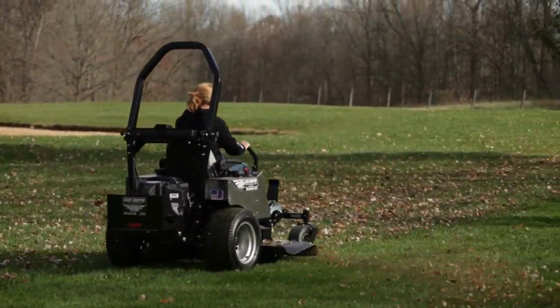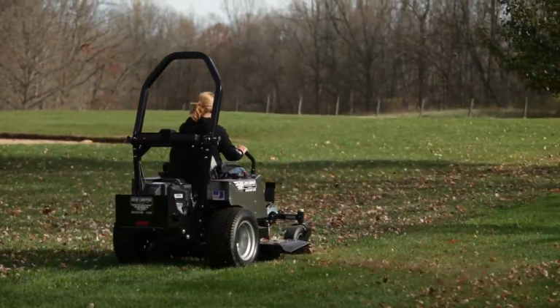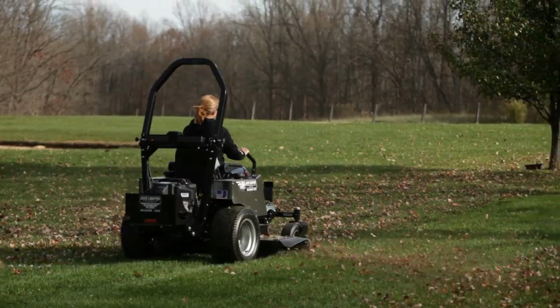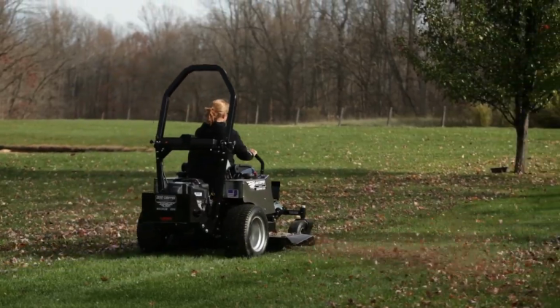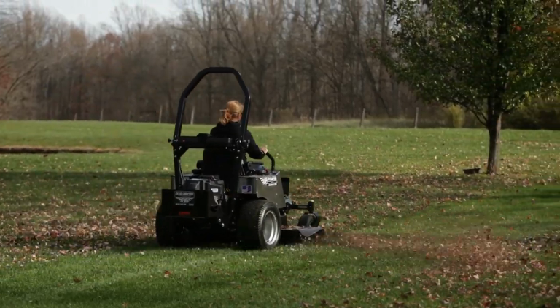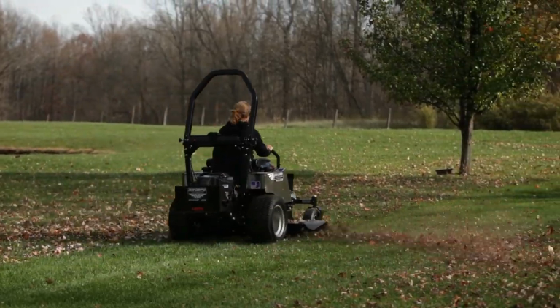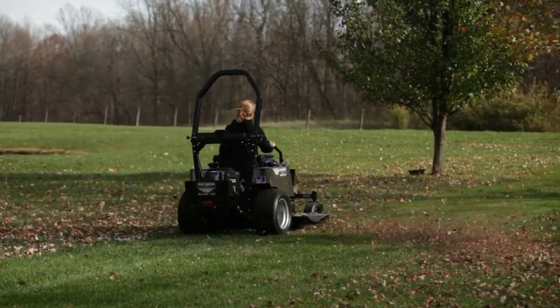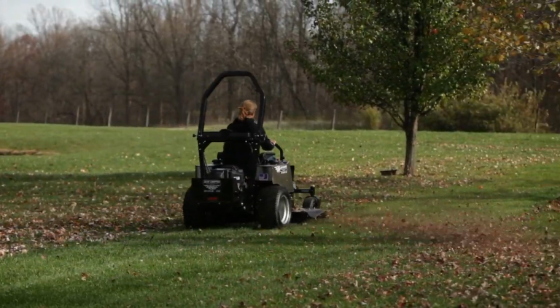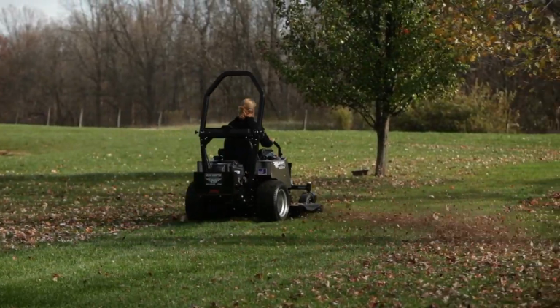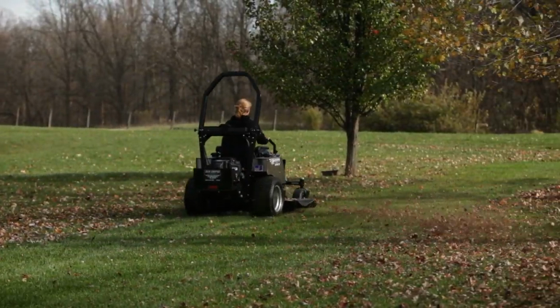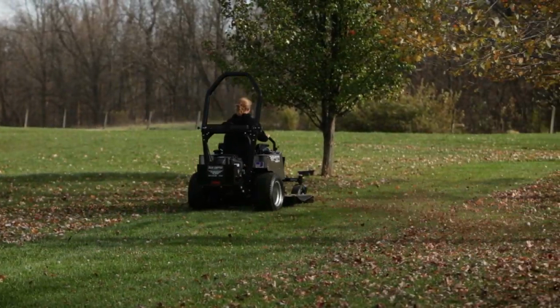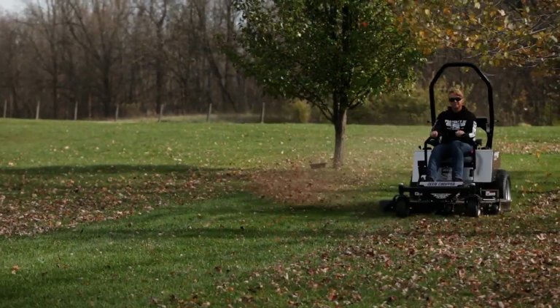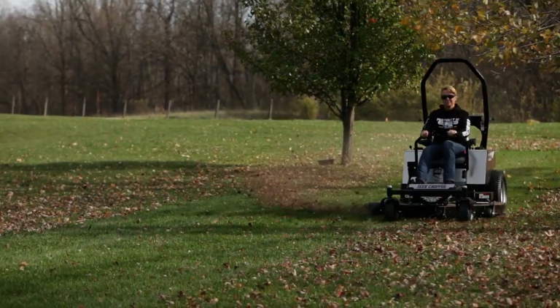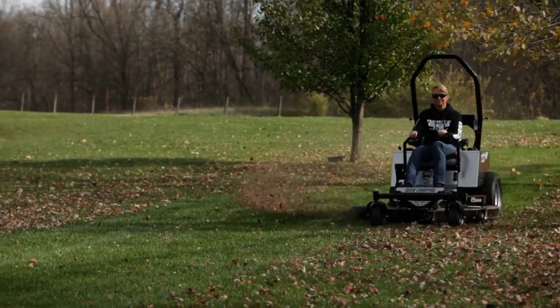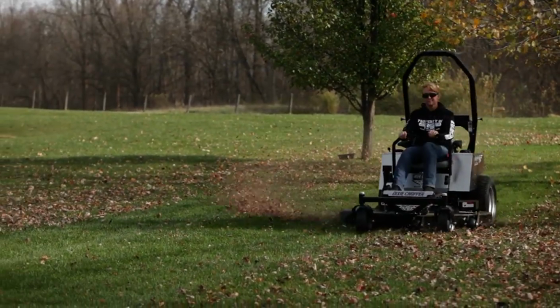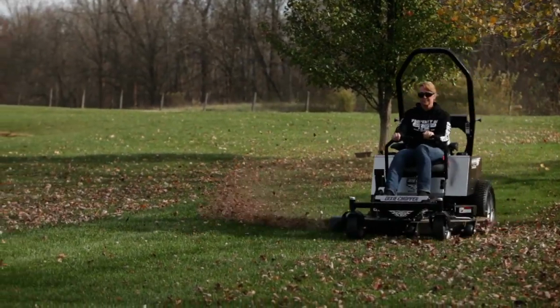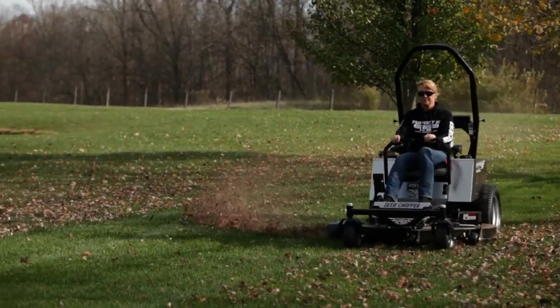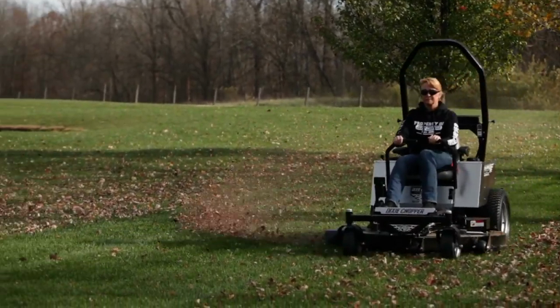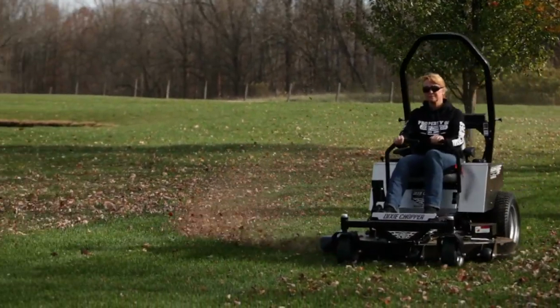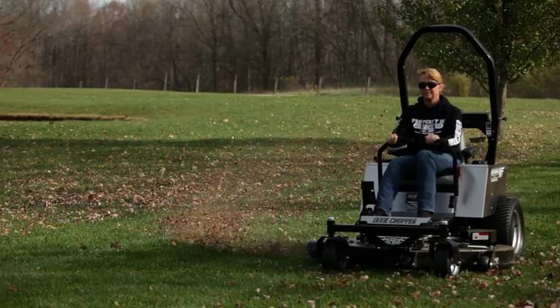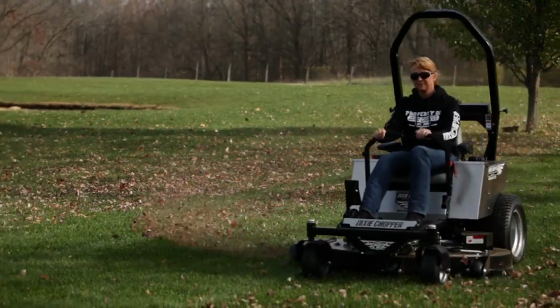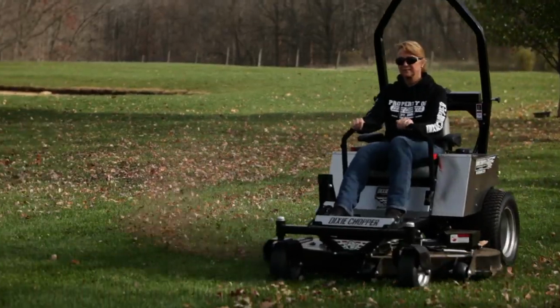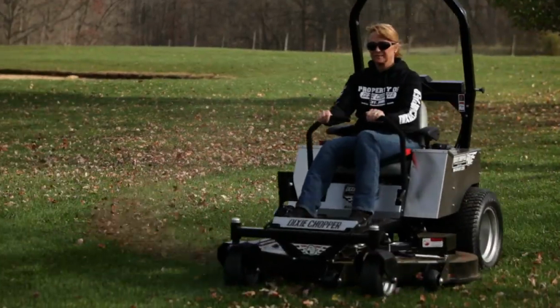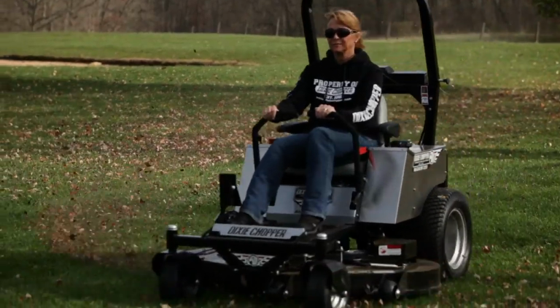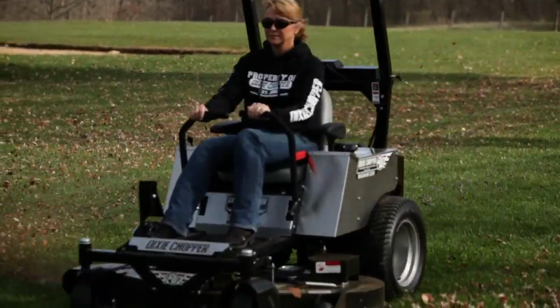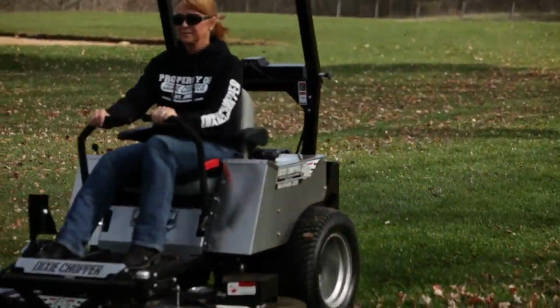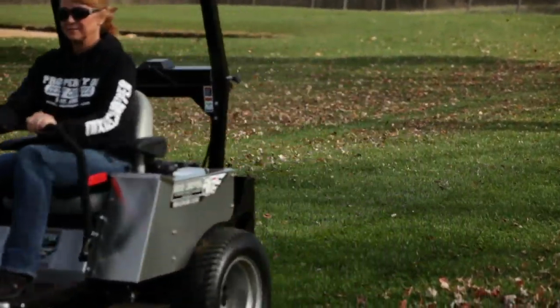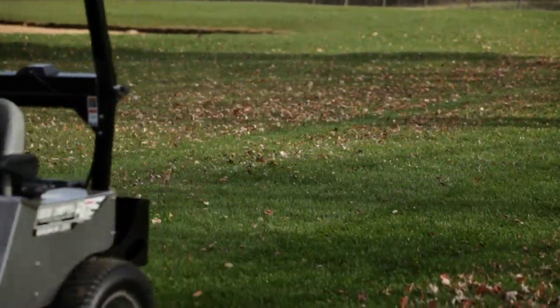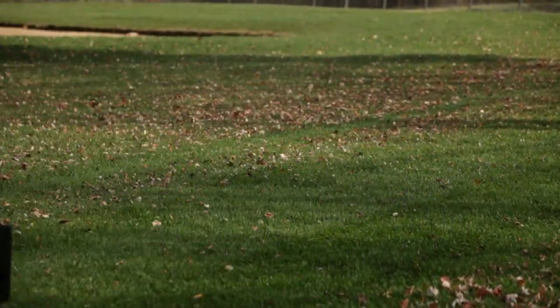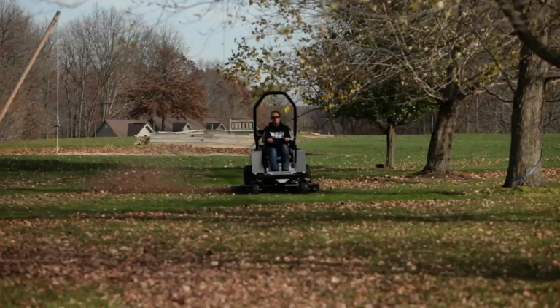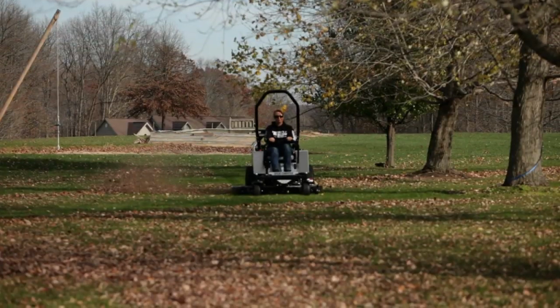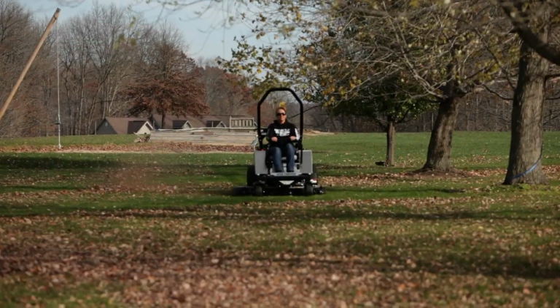These front forks also feature Timken taper bearings capable of withstanding weights up to 40,000 pounds. Dixie Chopper is so confident in this design that the Timken bearings and the caster forks are both warrantied for life against breakage.